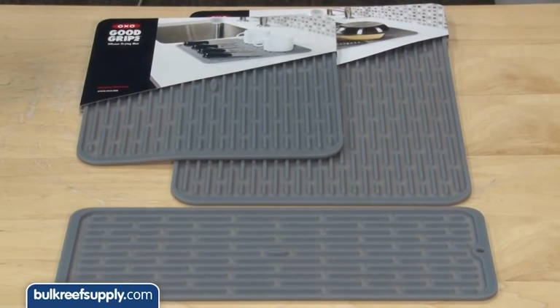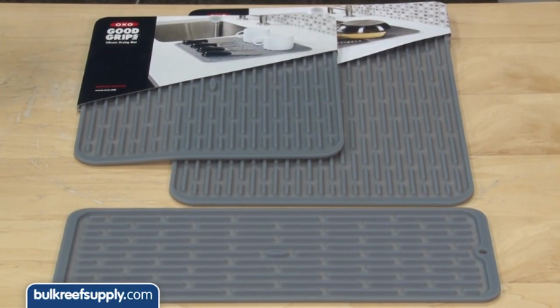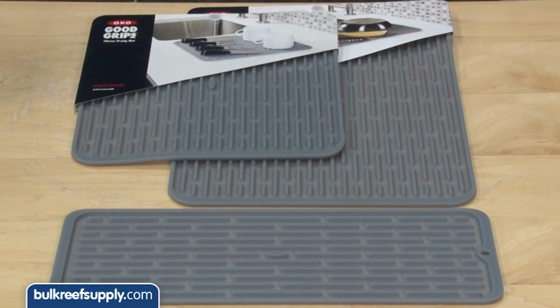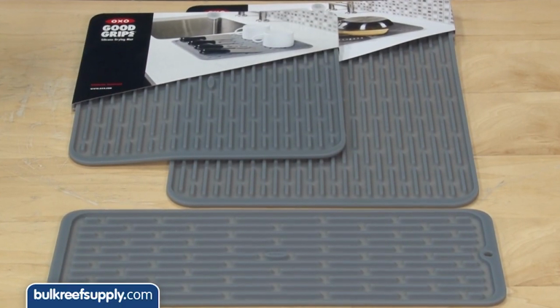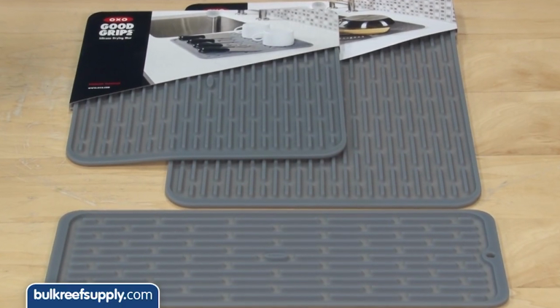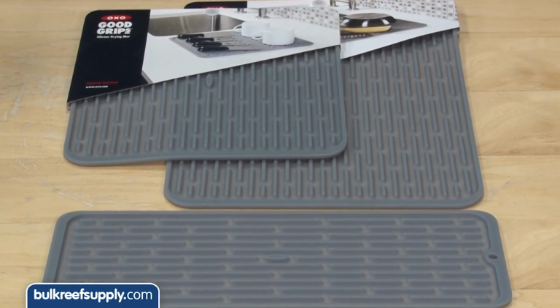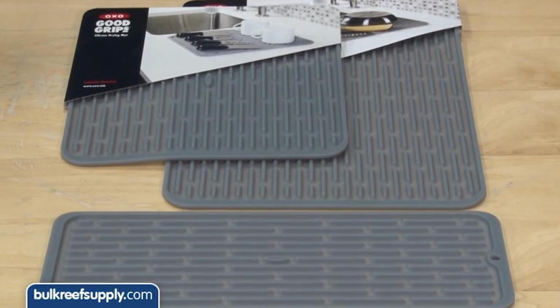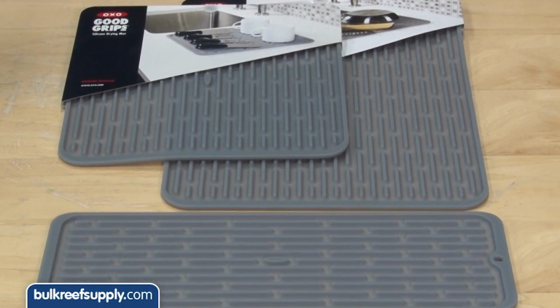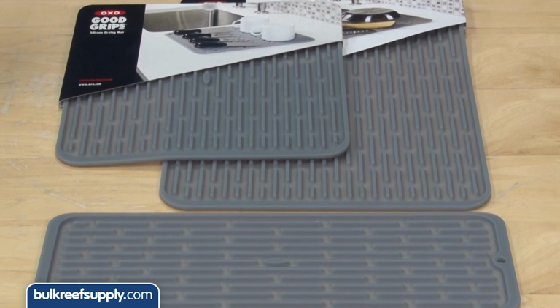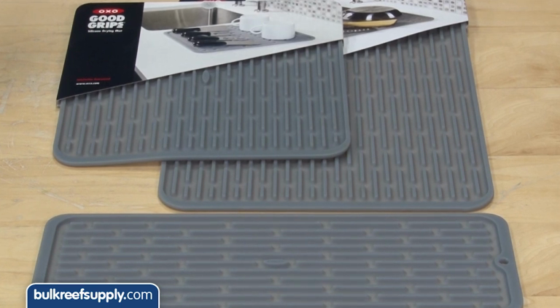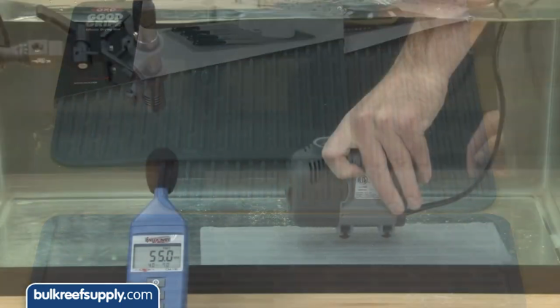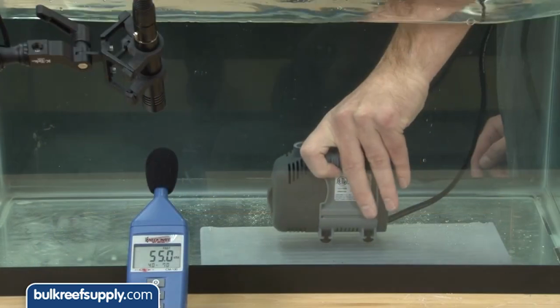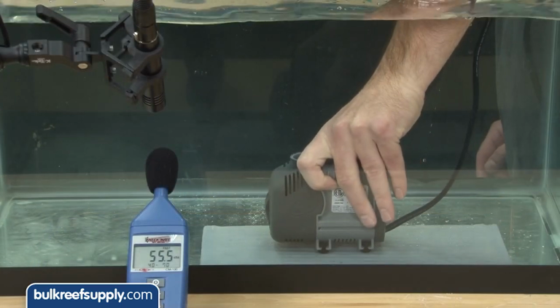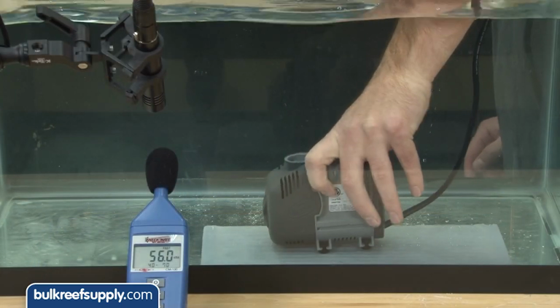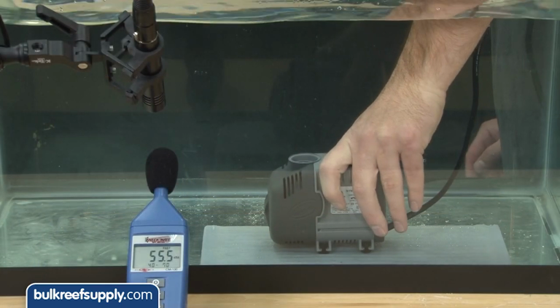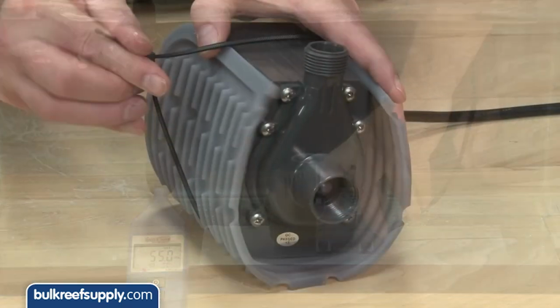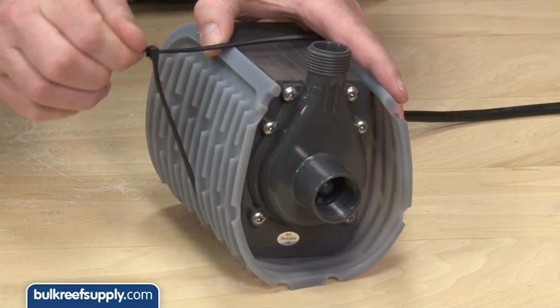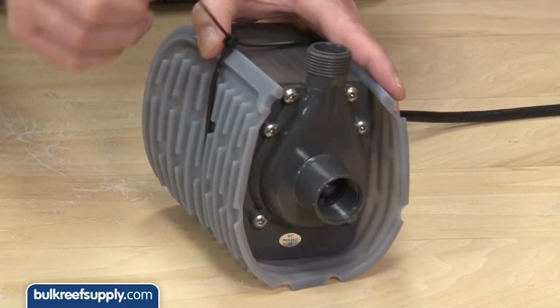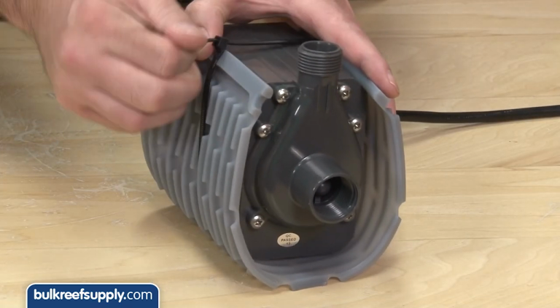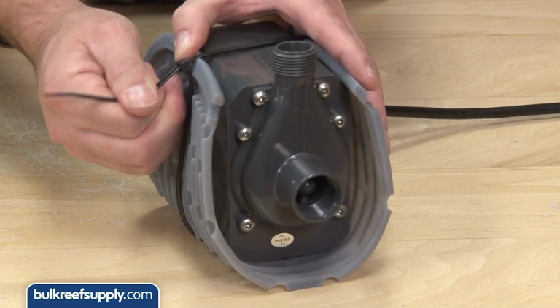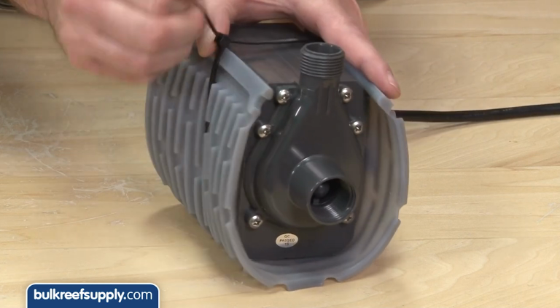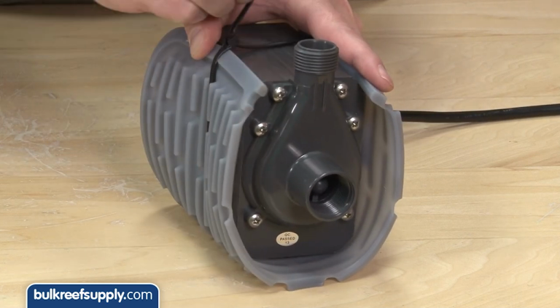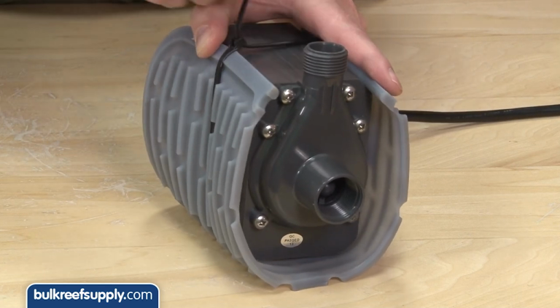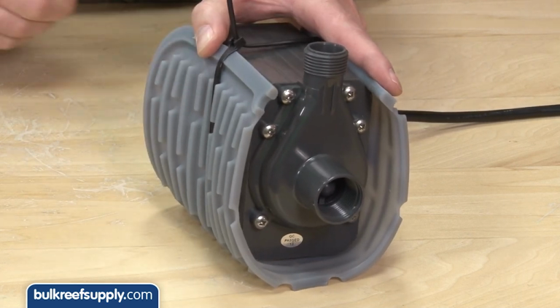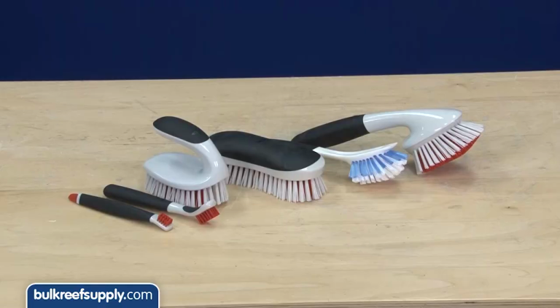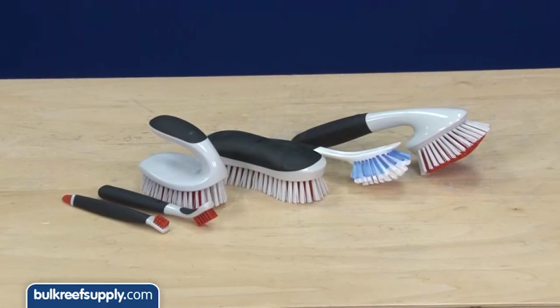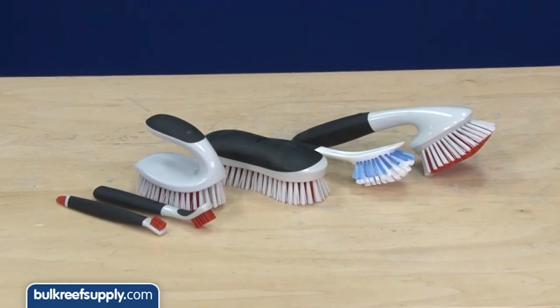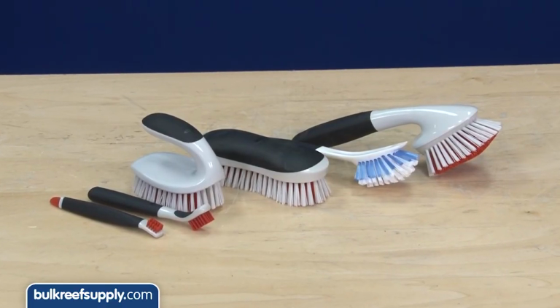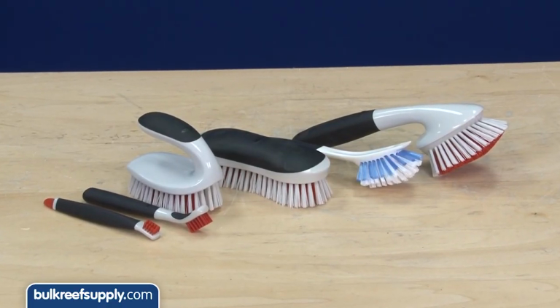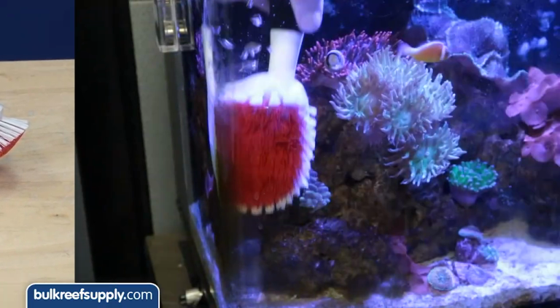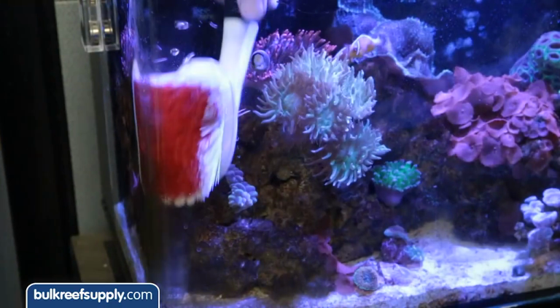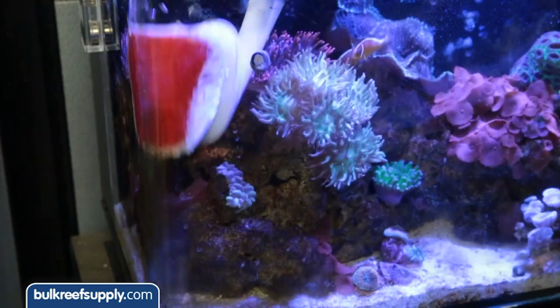One of the most popular is the silicone mats and discs used to silence vibrations coming from your pumps. Just set the pump on top of one, or even wrap the mat around the pump, which will virtually eliminate all the vibration transfer to your sump.